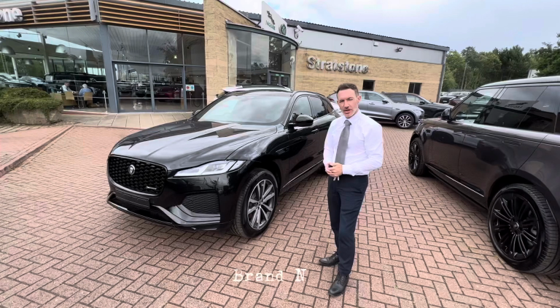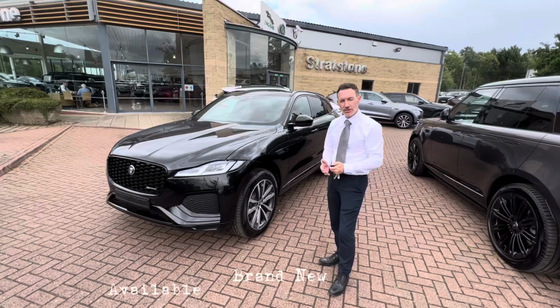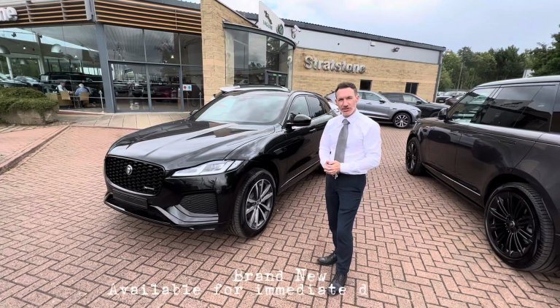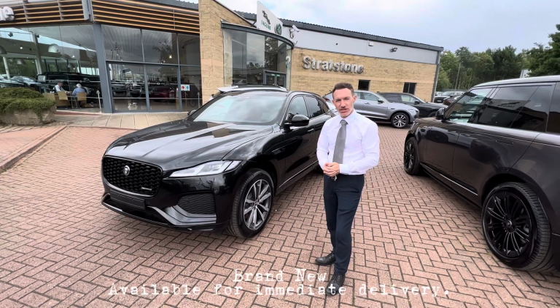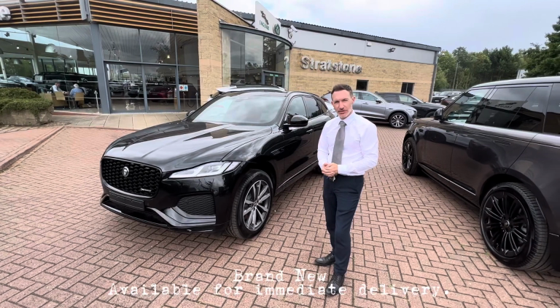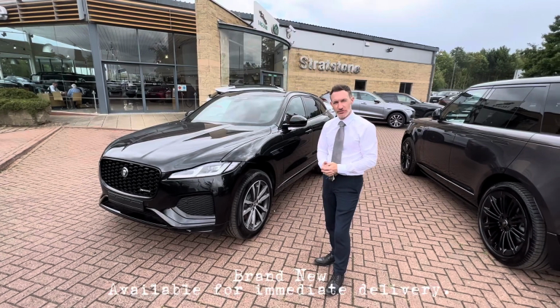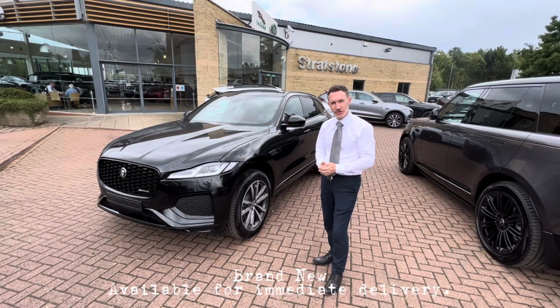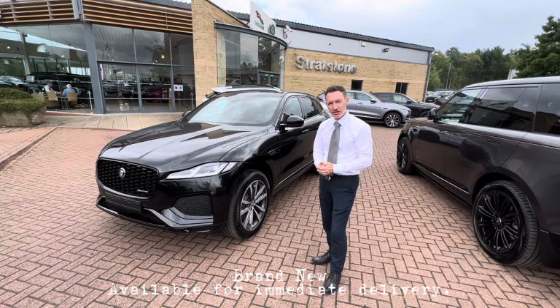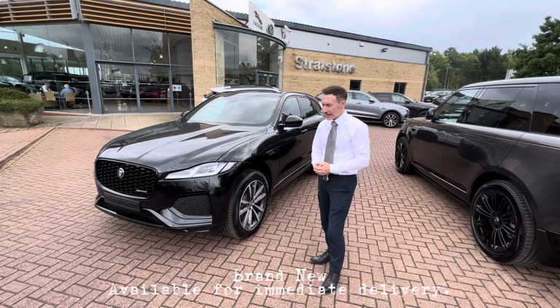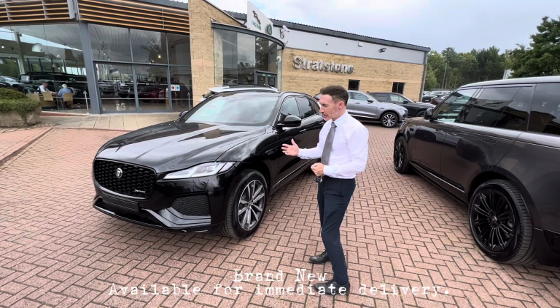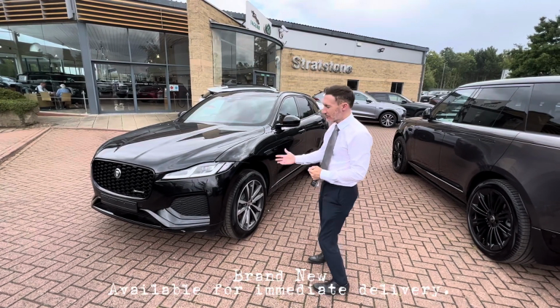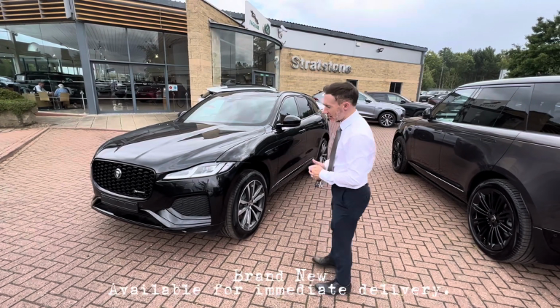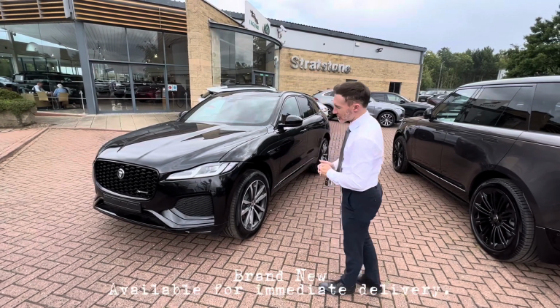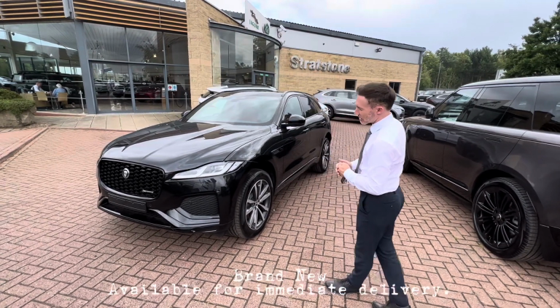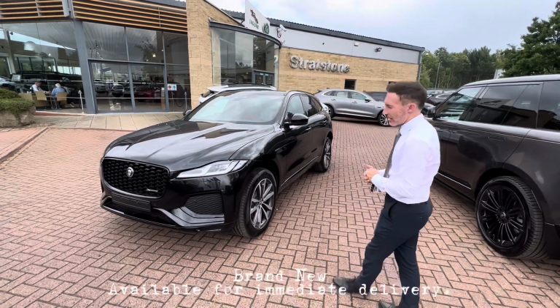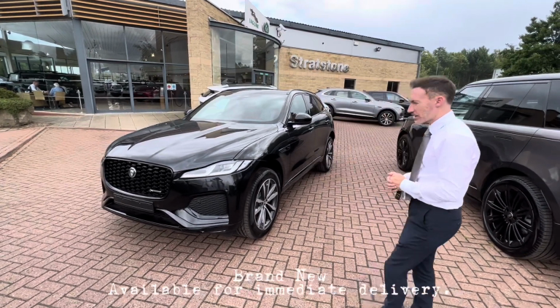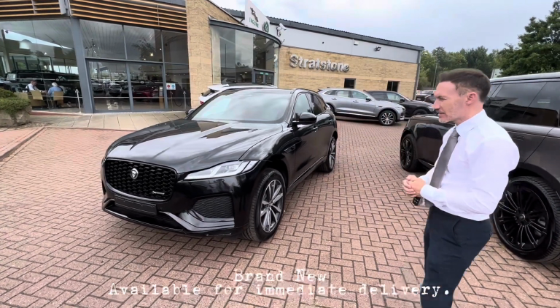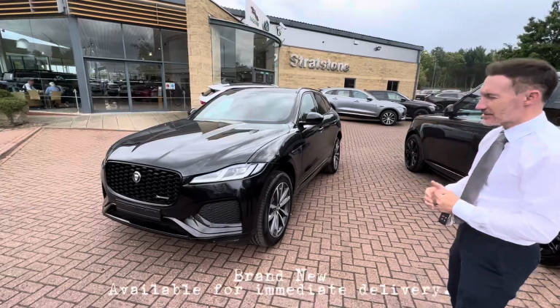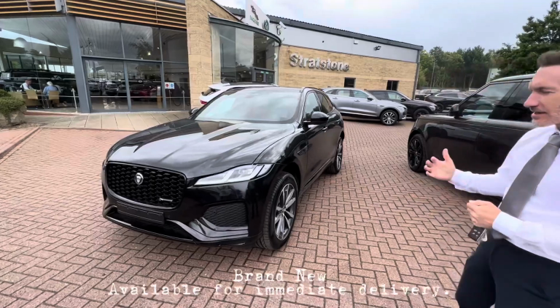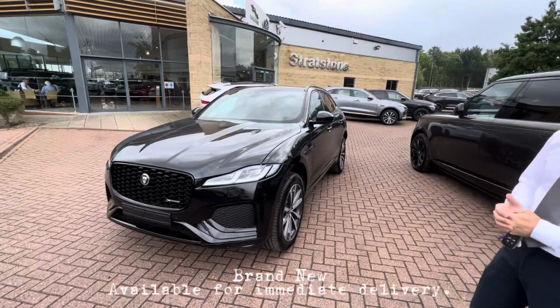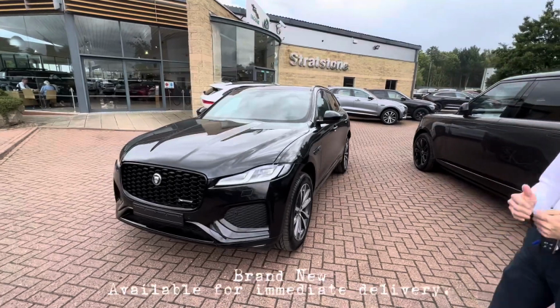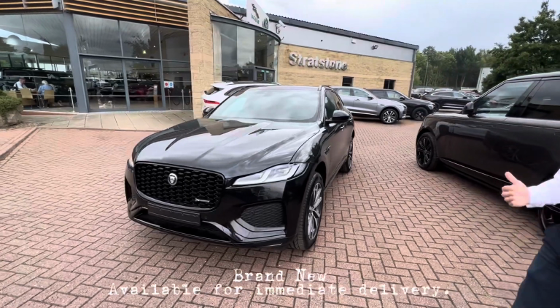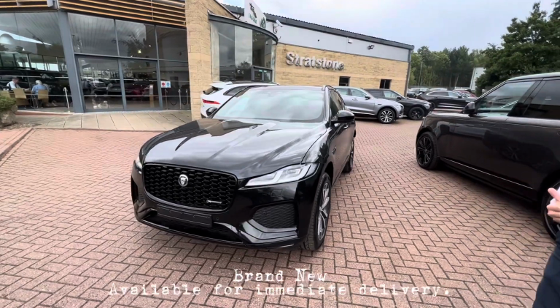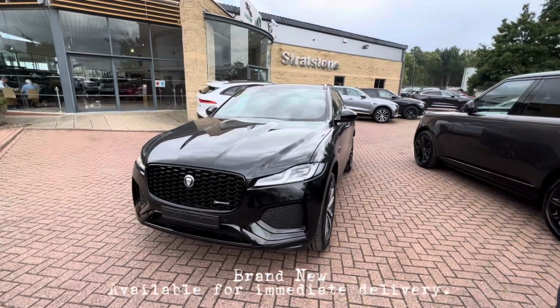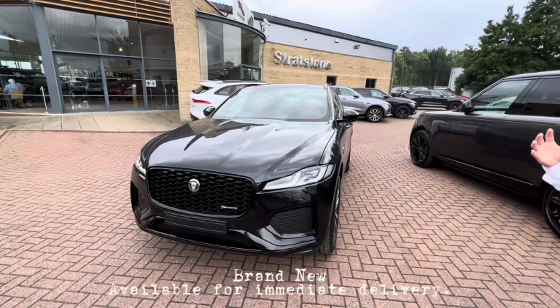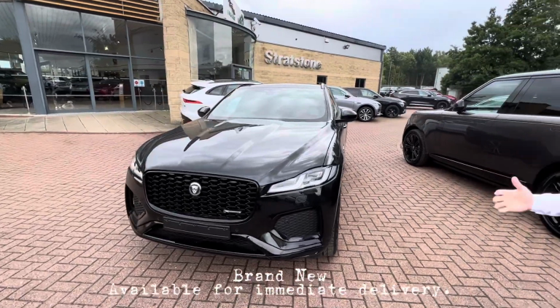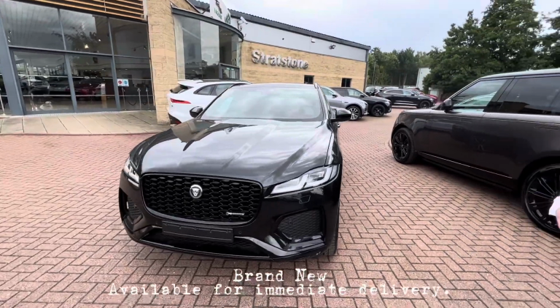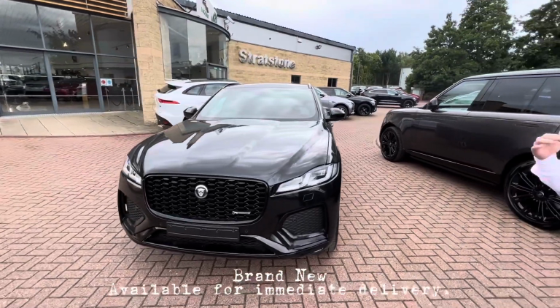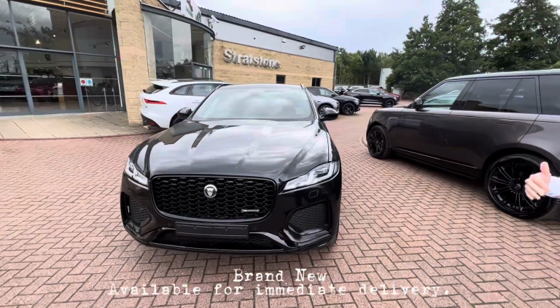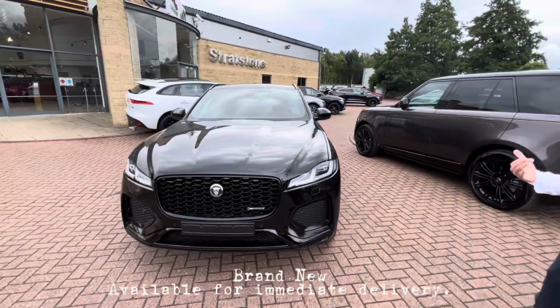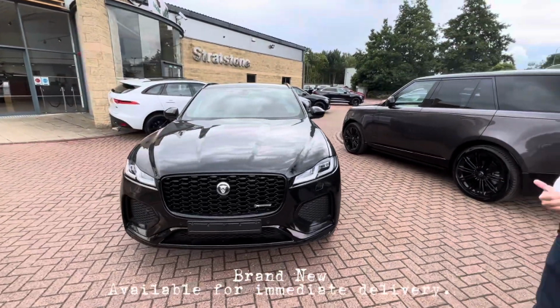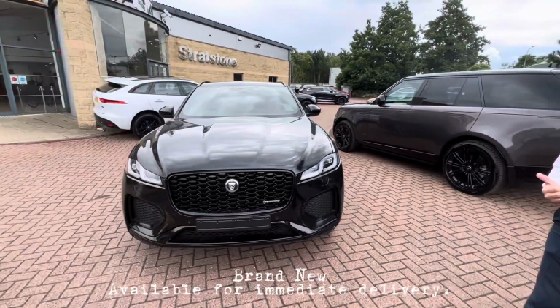Welcome to Stratstone Jaguar Land Rover in Stockton. Here we have a Jaguar F-Pace, it's the R-Dynamic SE Black — a brand new car available for immediate delivery.